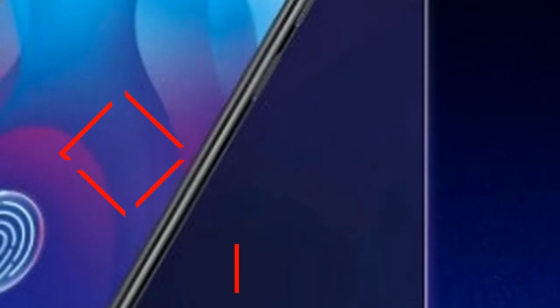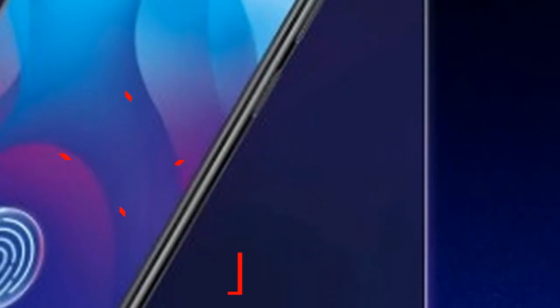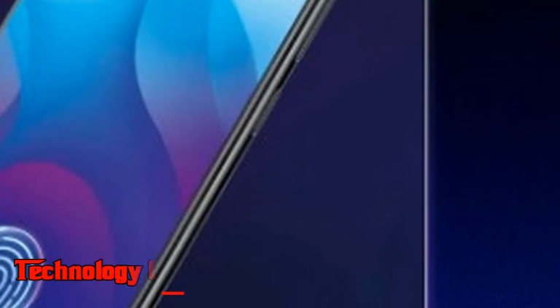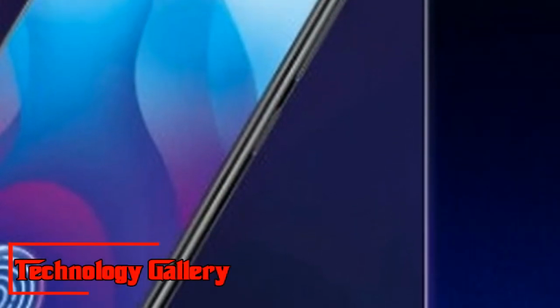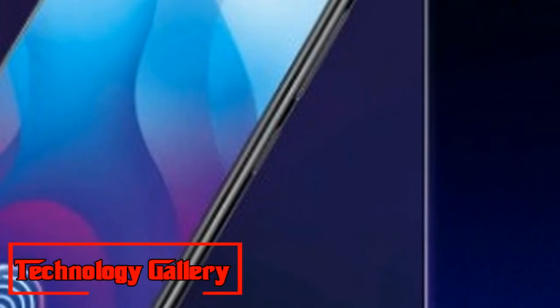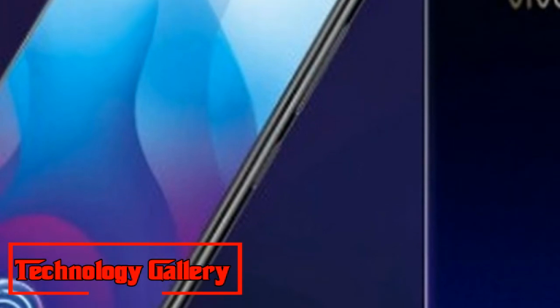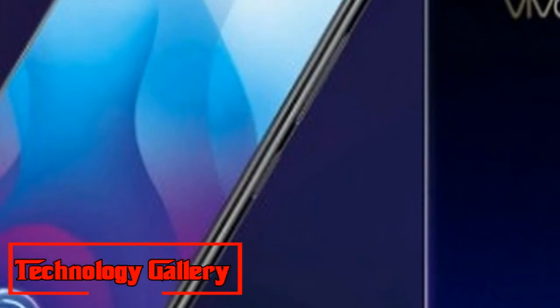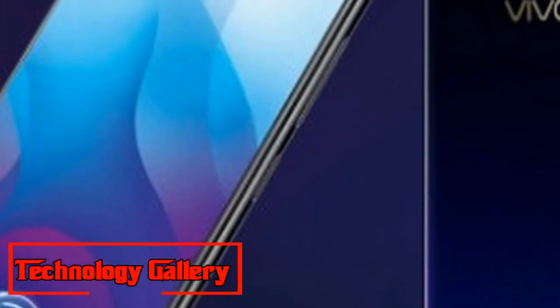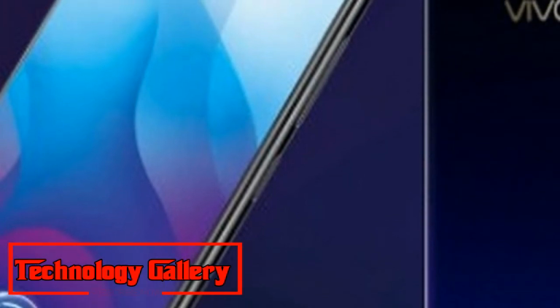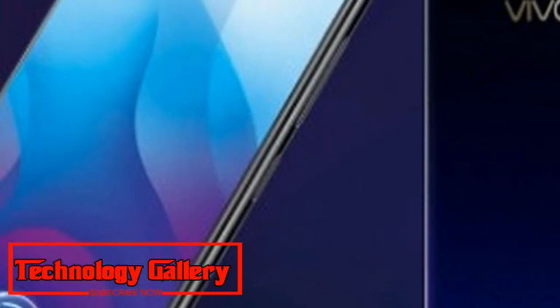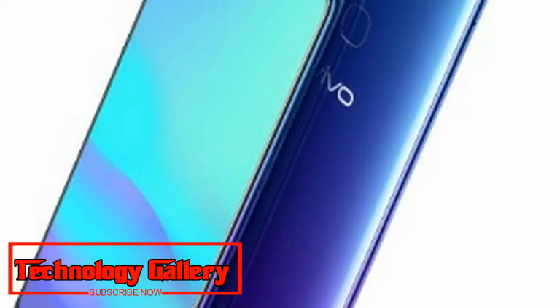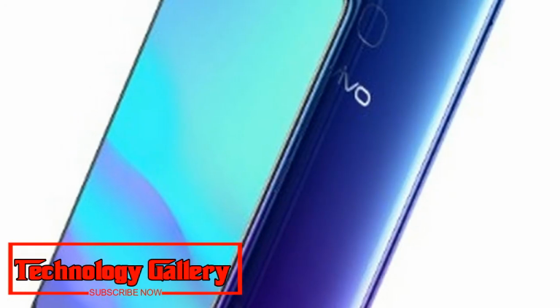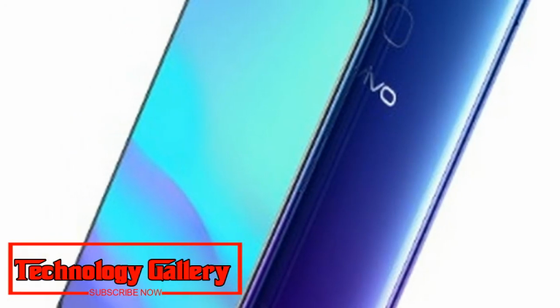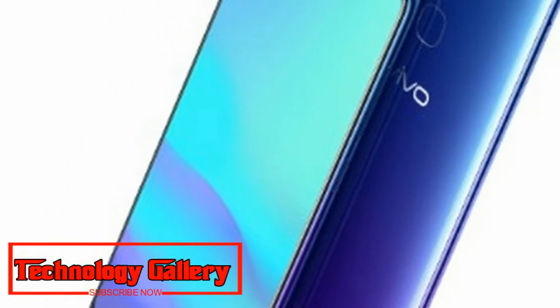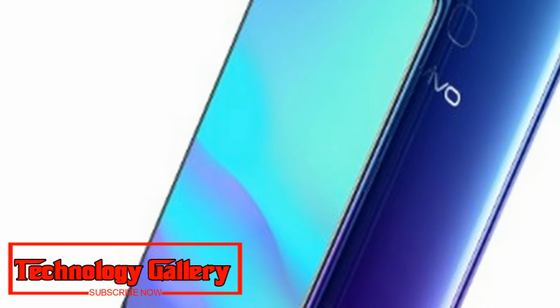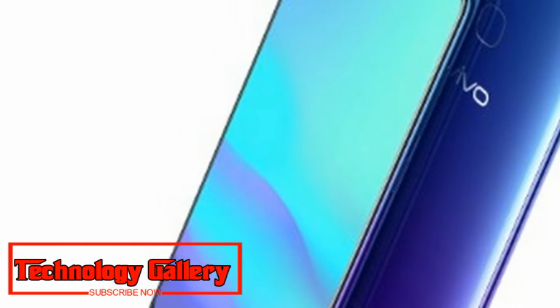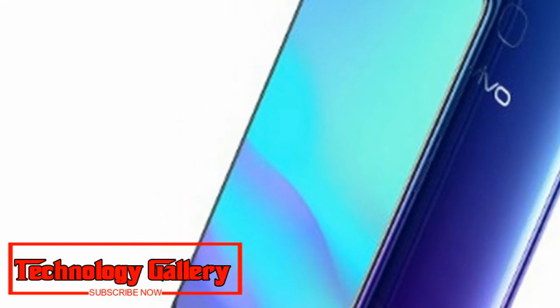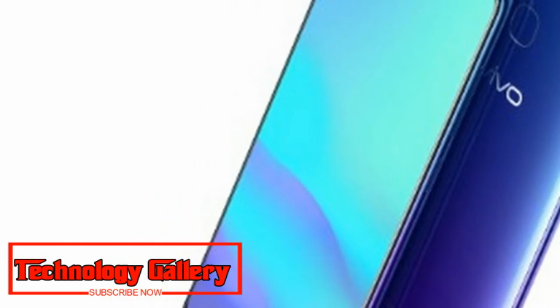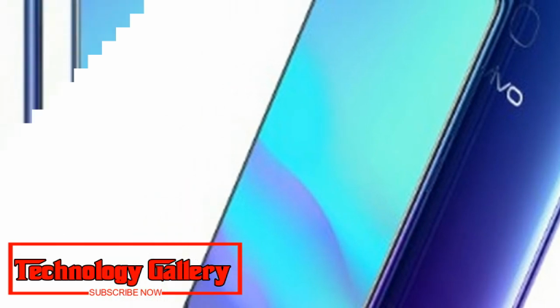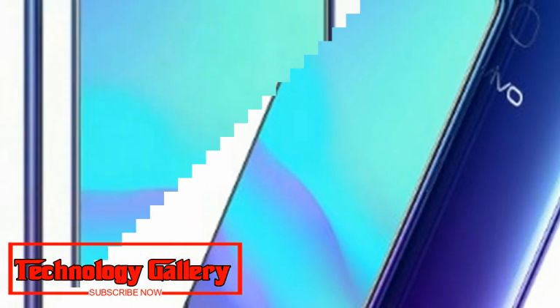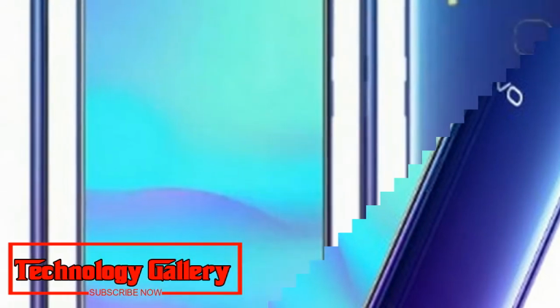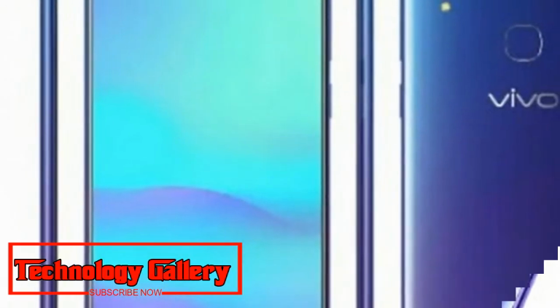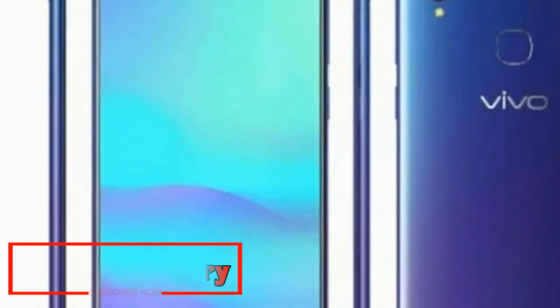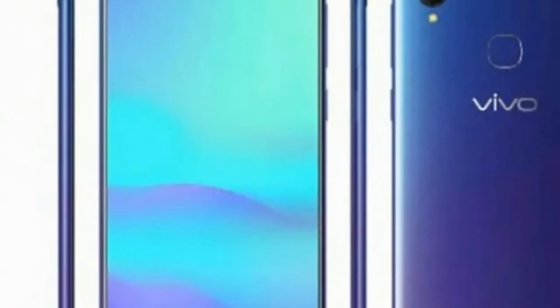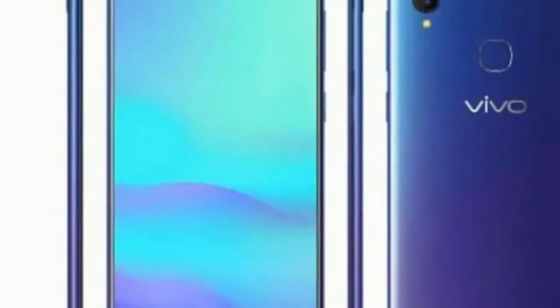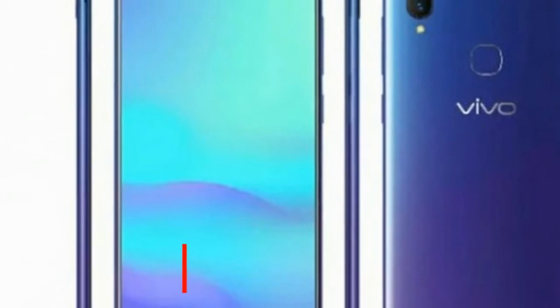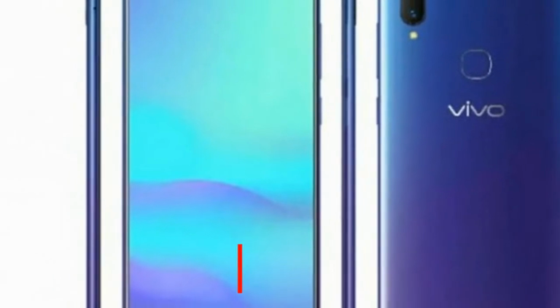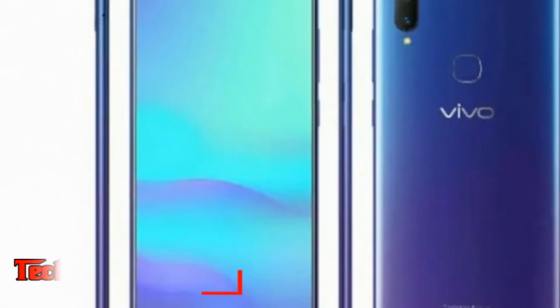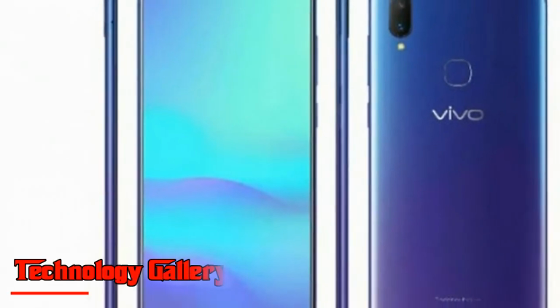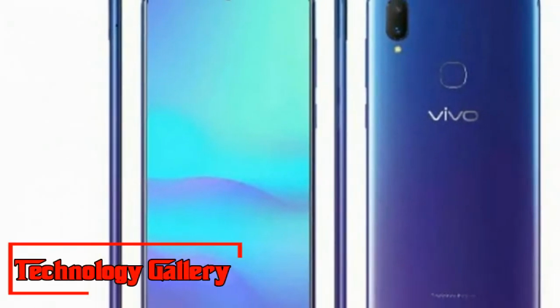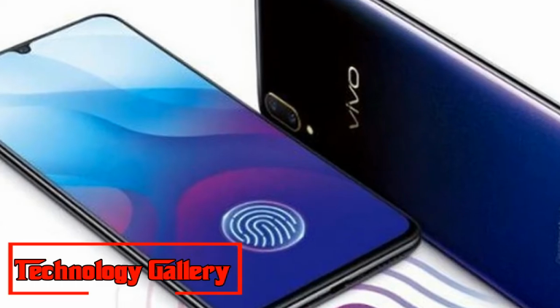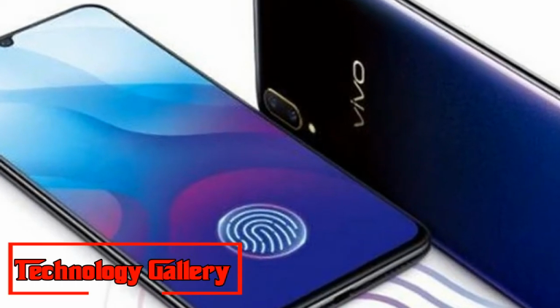Vivo V11 has launched in India, with a price starting at Rs 22,990. It will go on sale from September 27th on Flipkart. The Vivo V11 will be available in two color variants: Starry Night Black and Nebula Purple, starting September 27th.